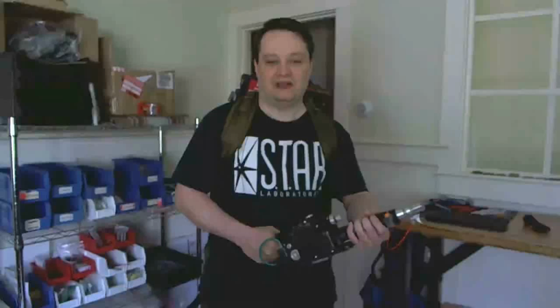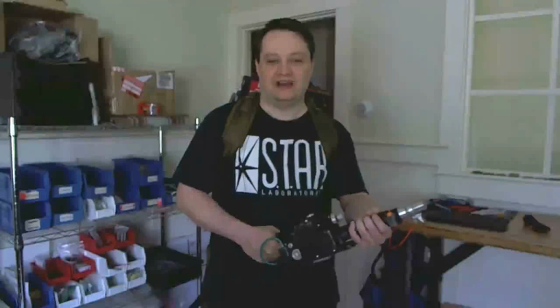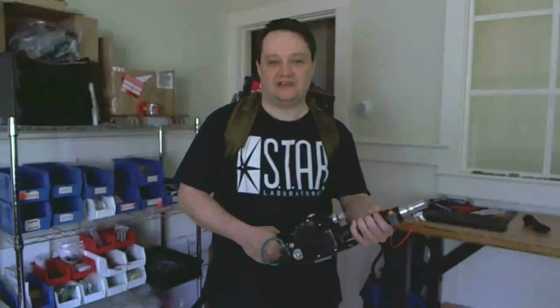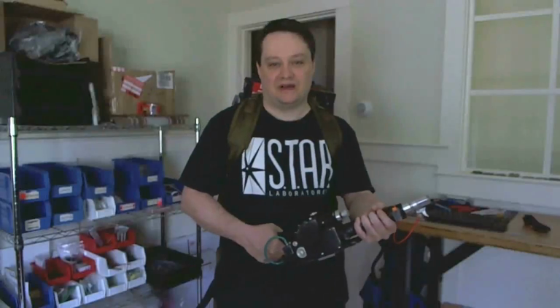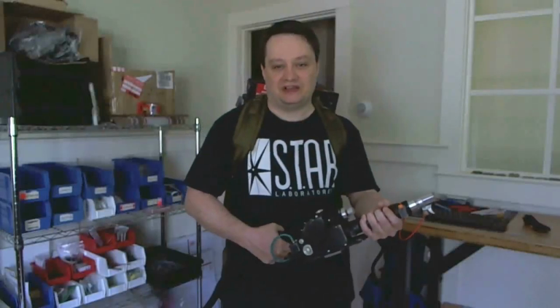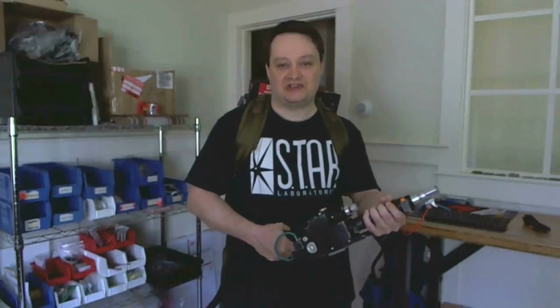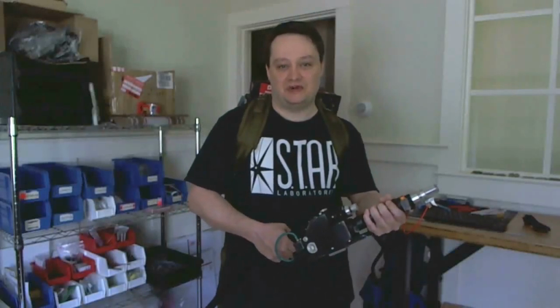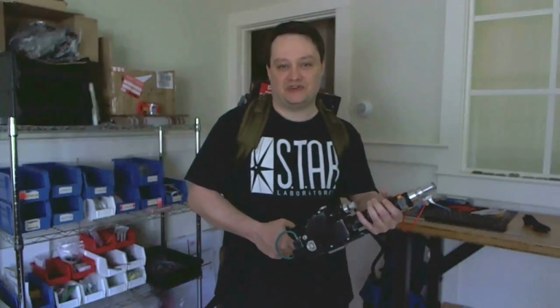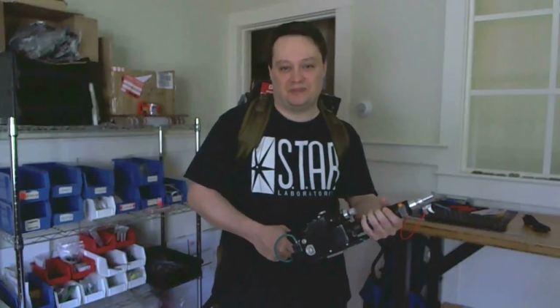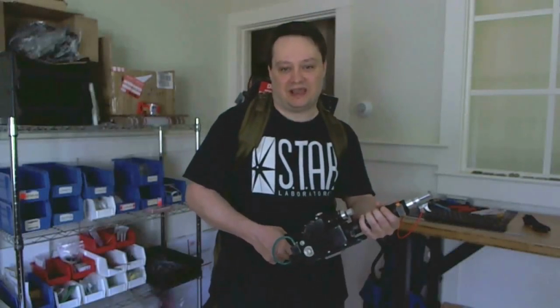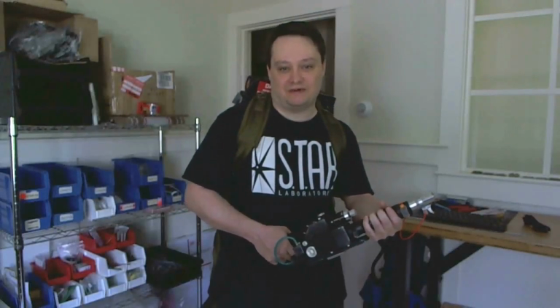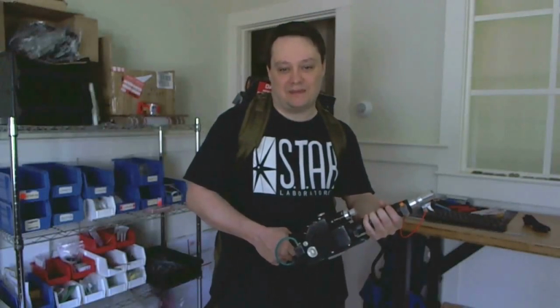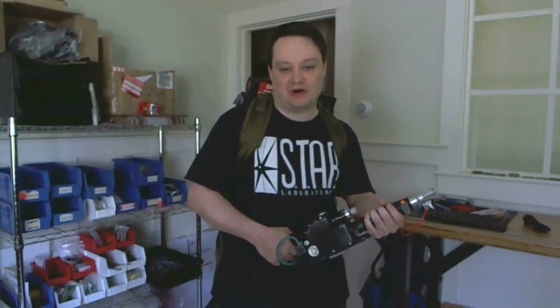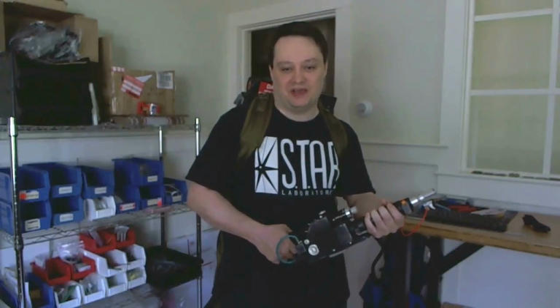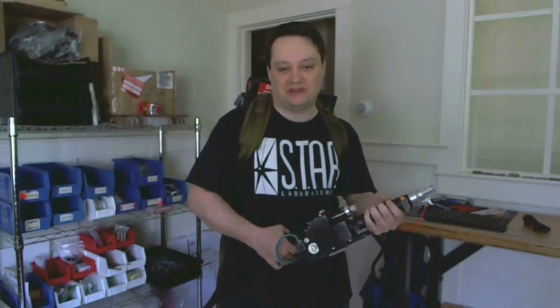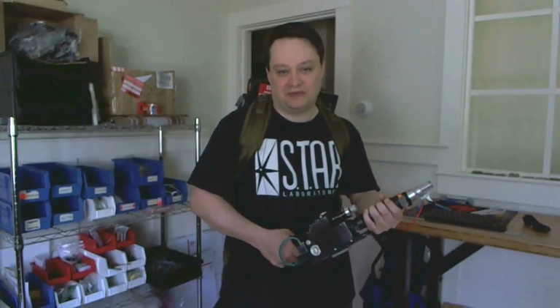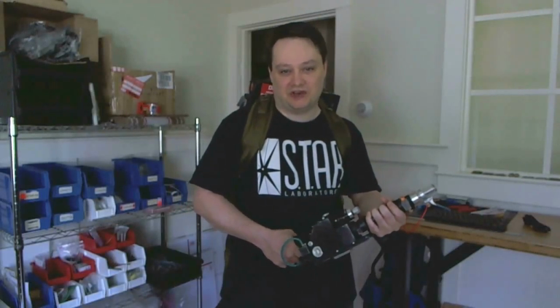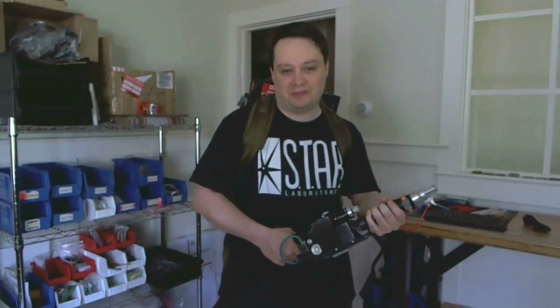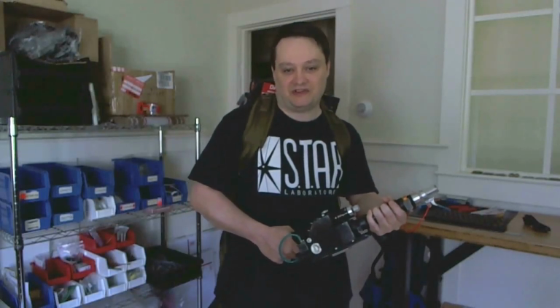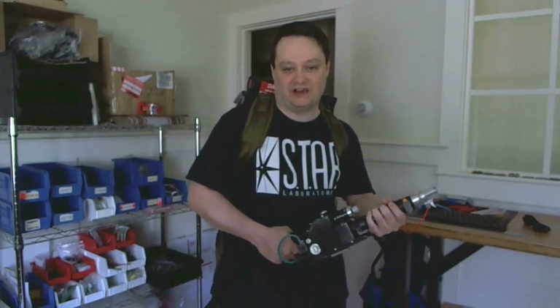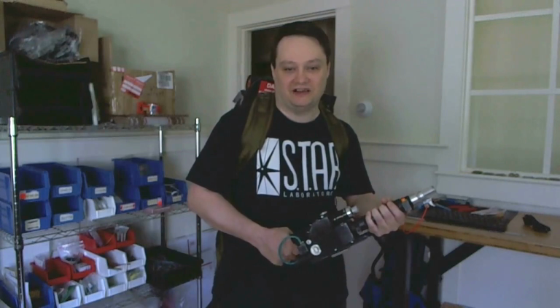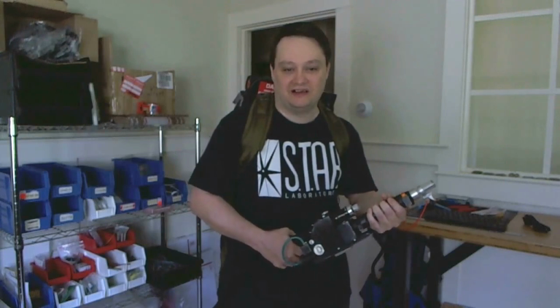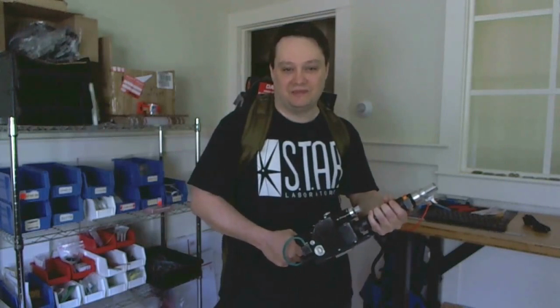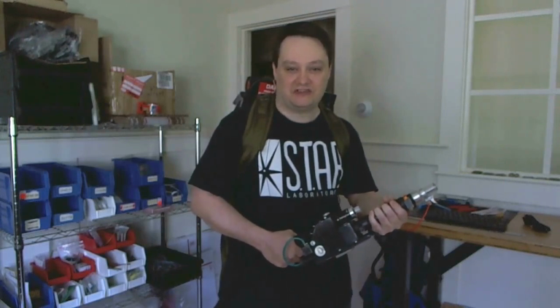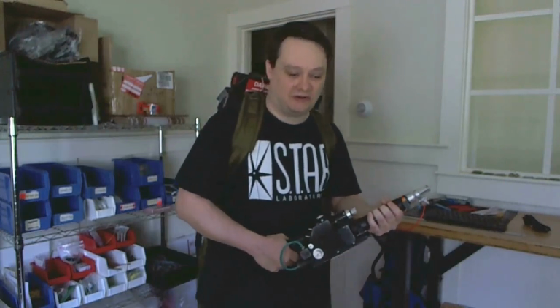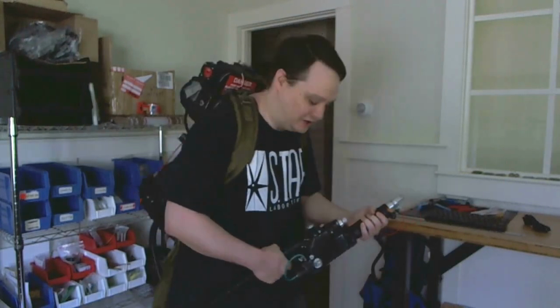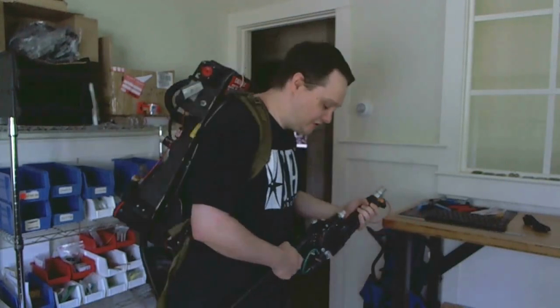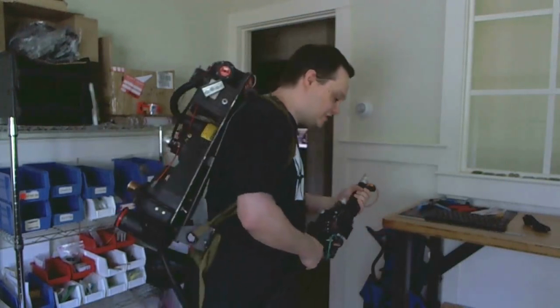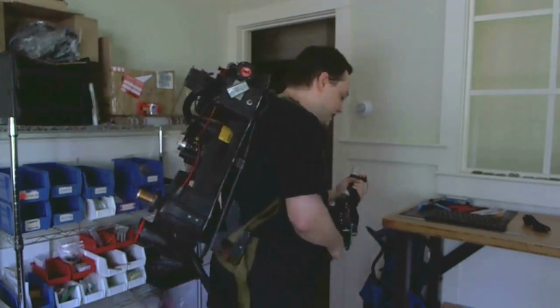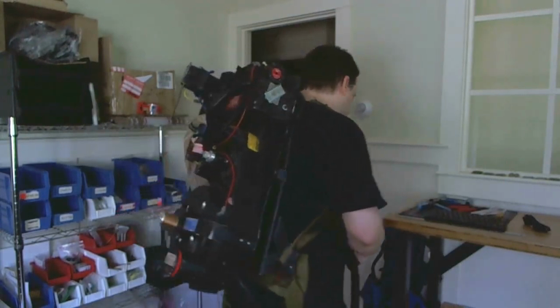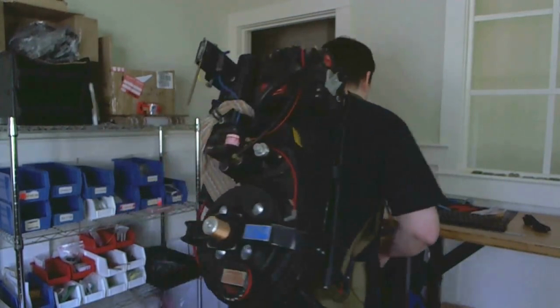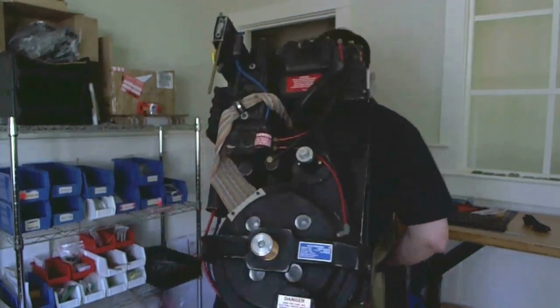Hey guys, I thought you'd like to see the new Proton Pack kit from Rabid Prototypes. It's called the Positron. Let me just turn around here so you can see the back and I'll power it up.